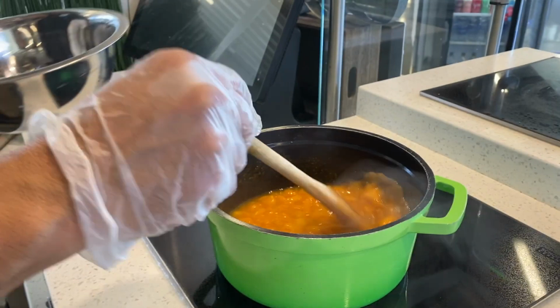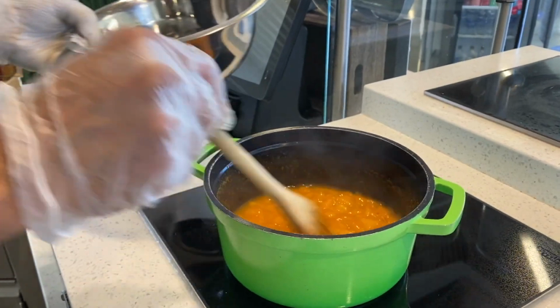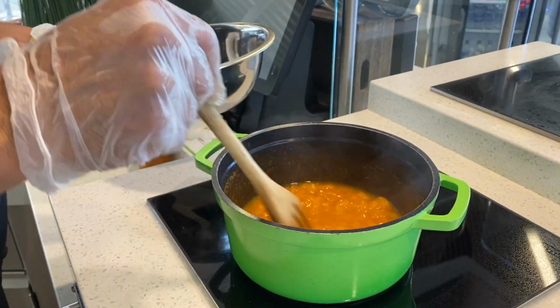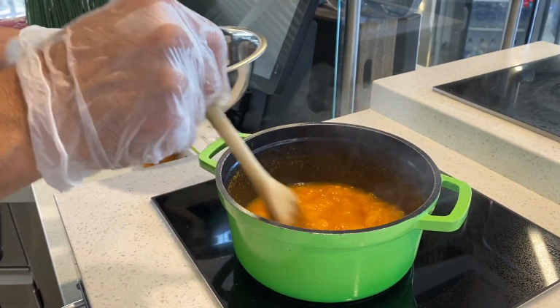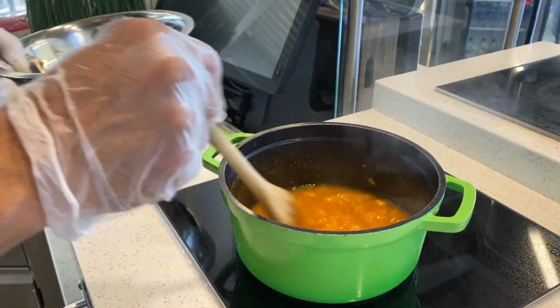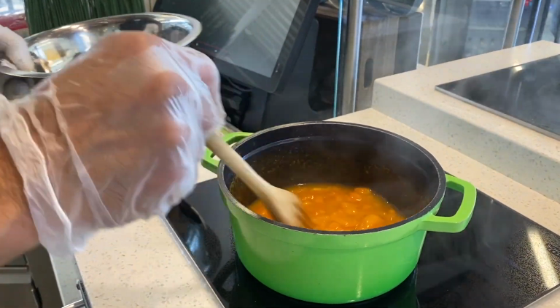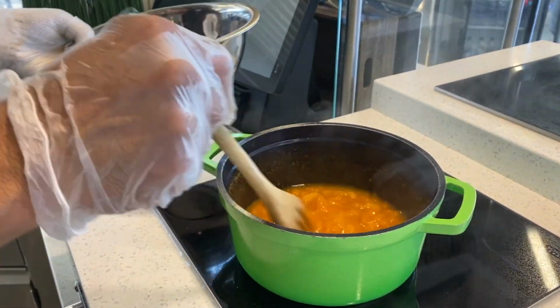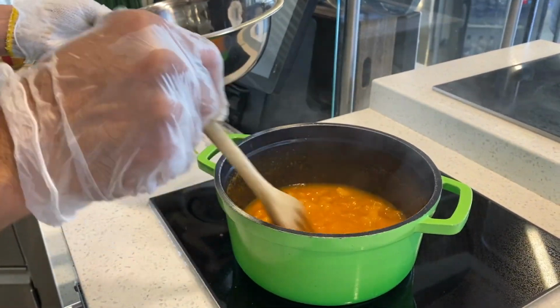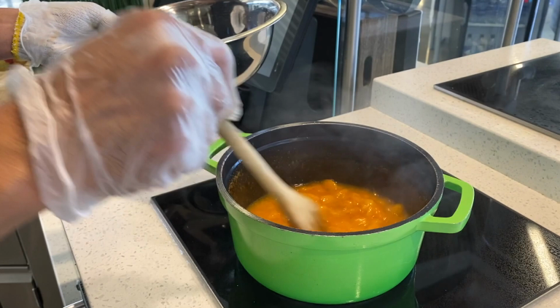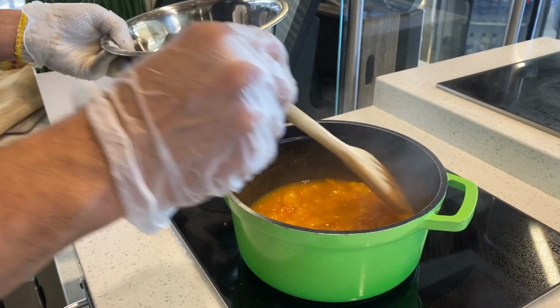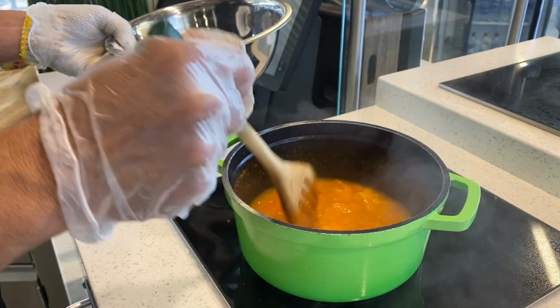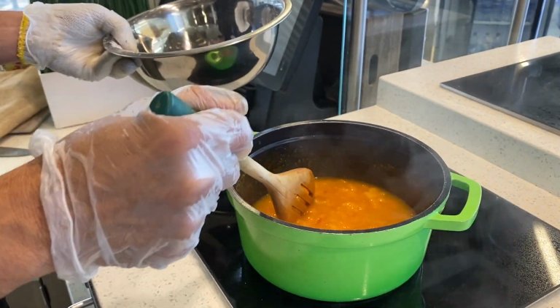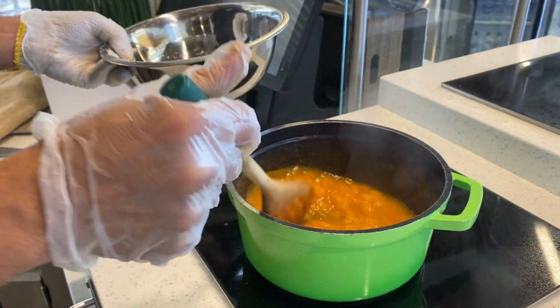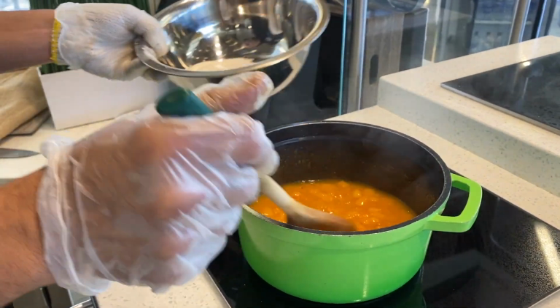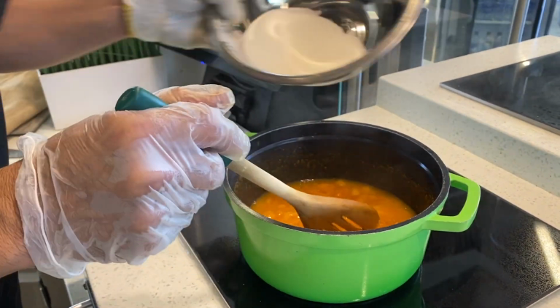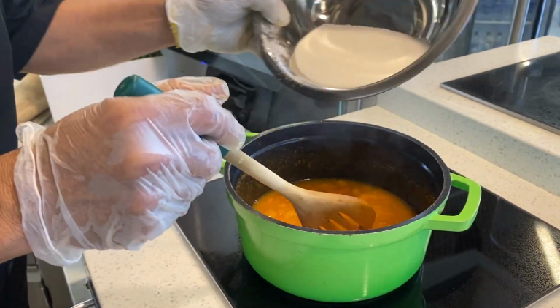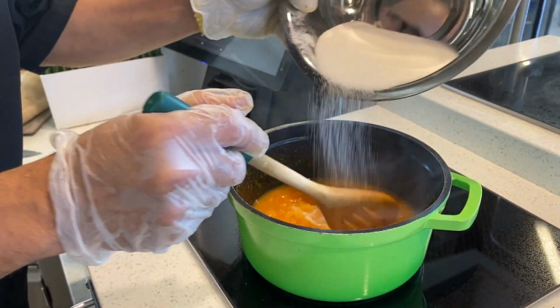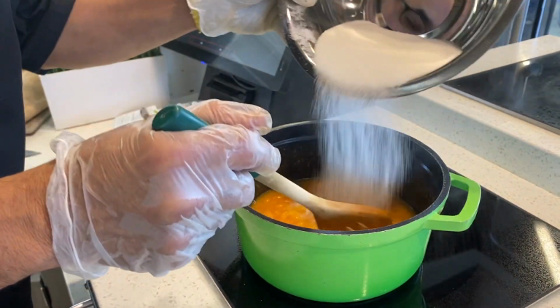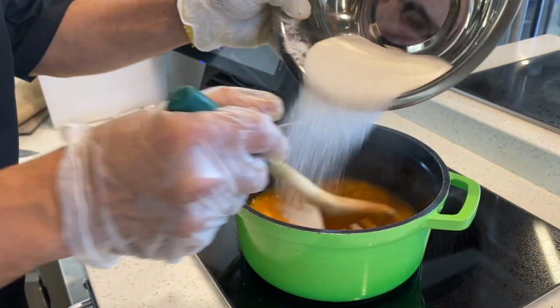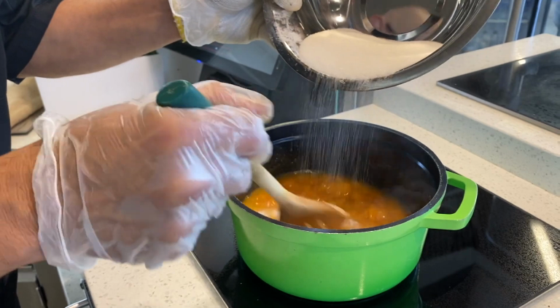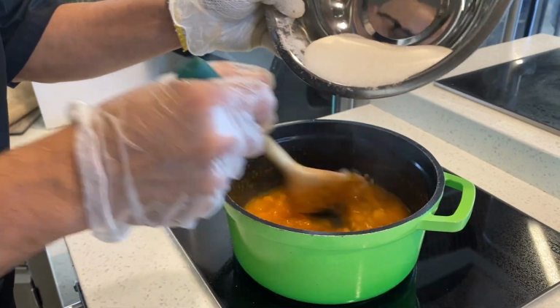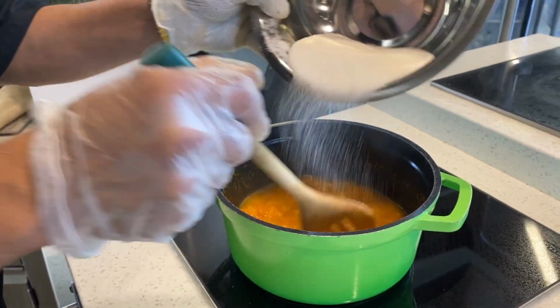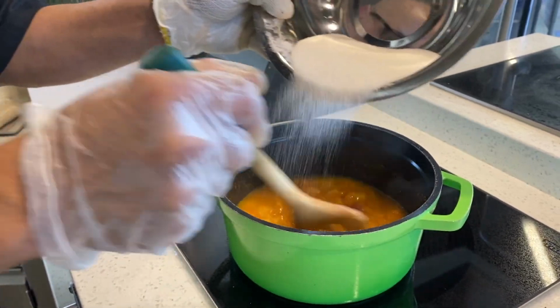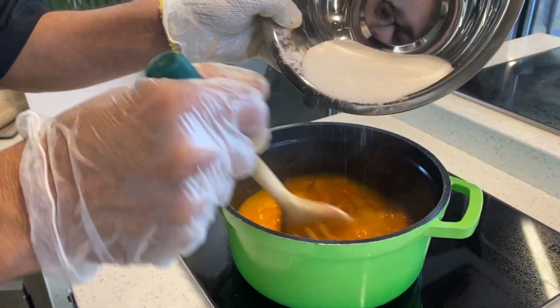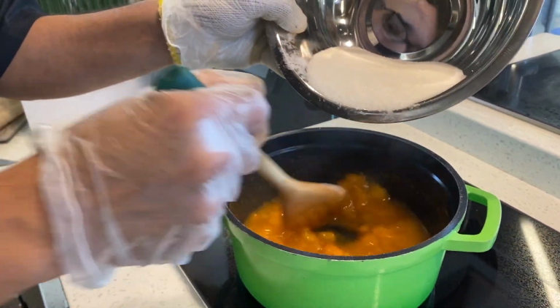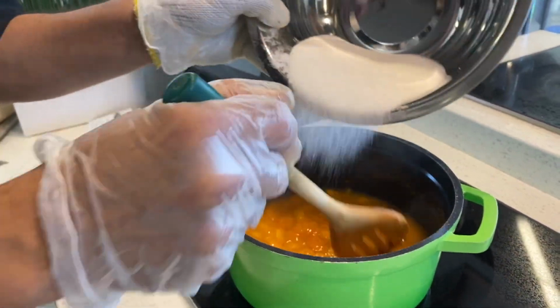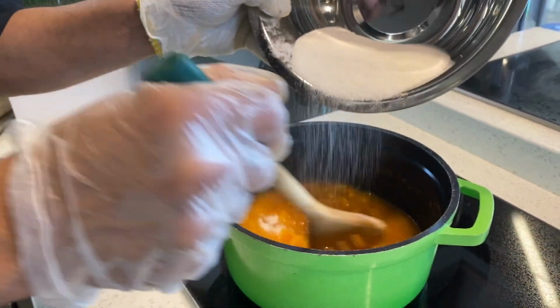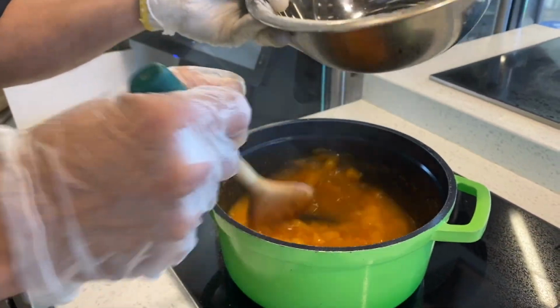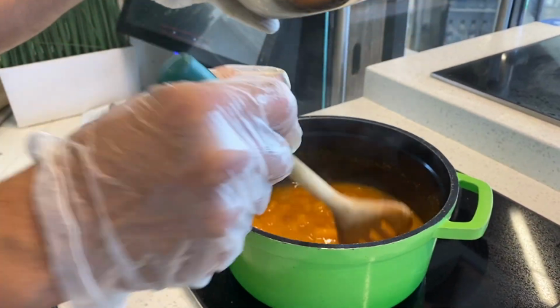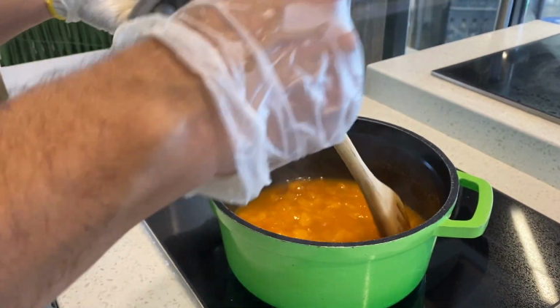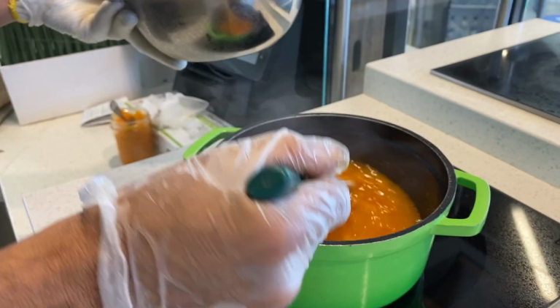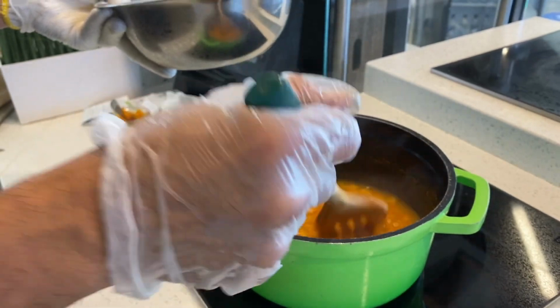For our nectarine jam, we're doing about four pounds of ripe nectarines to about three cups of sugar — a lot of sugar goes into jam — and we also add a little bit of lemon juice, about two teaspoons.